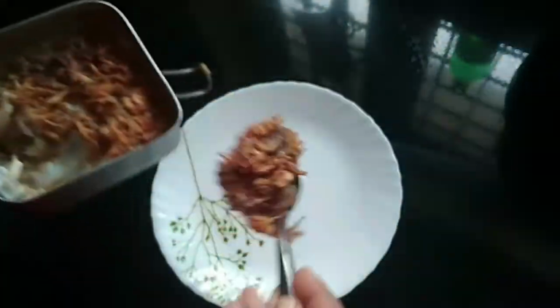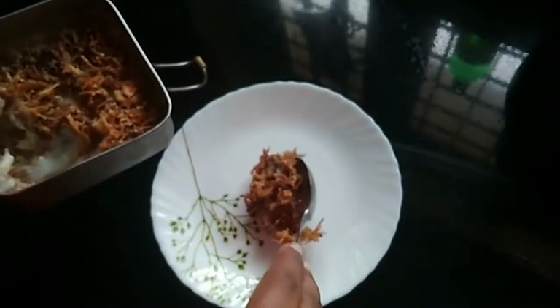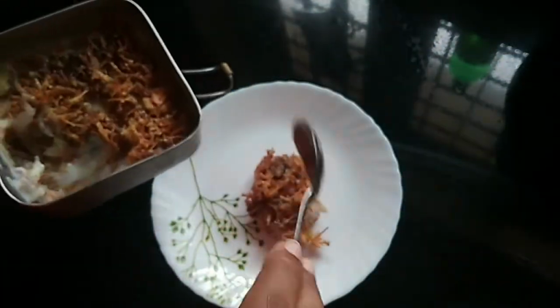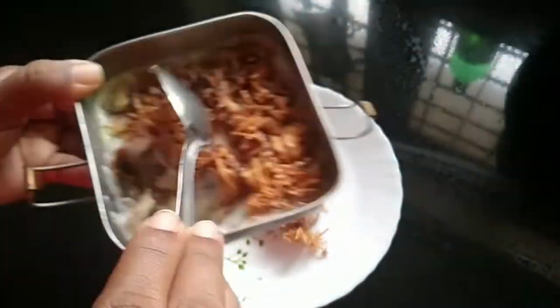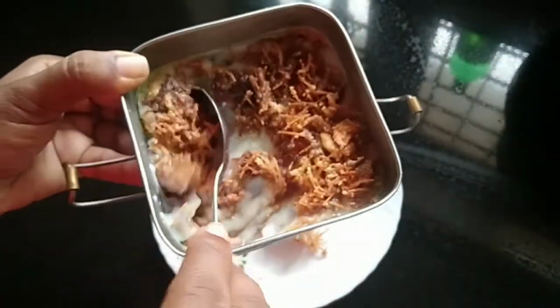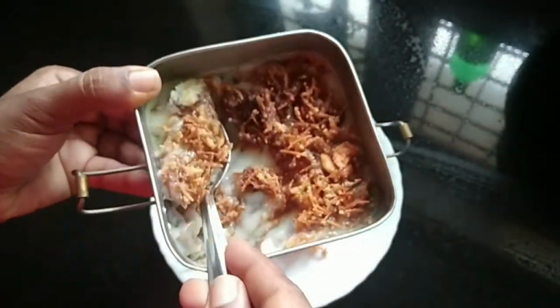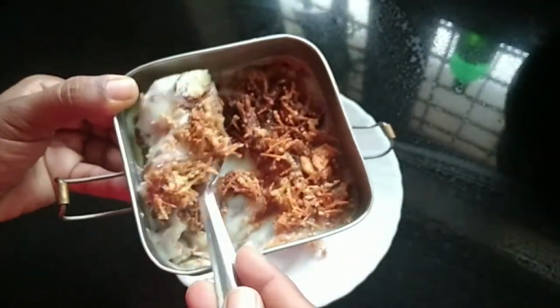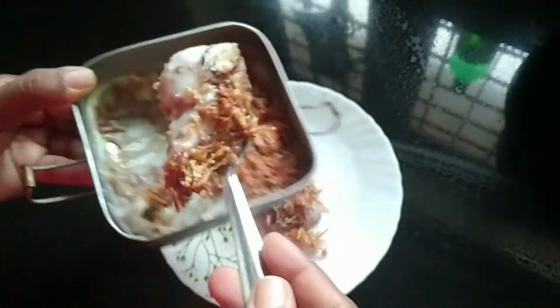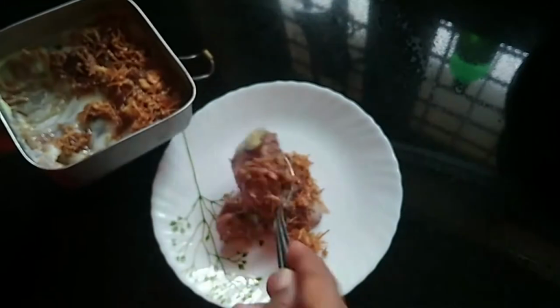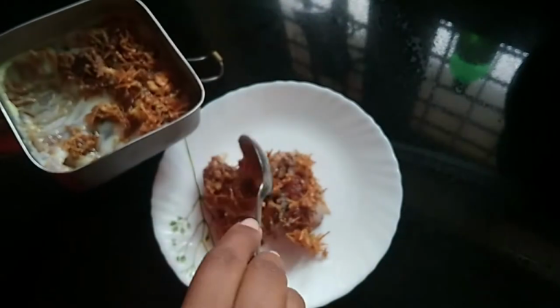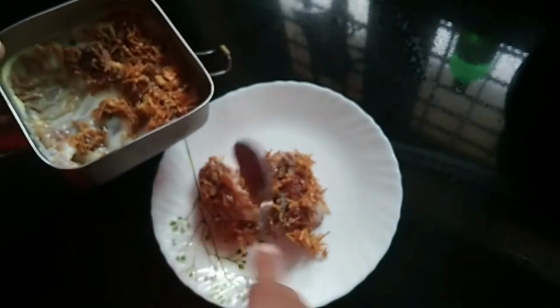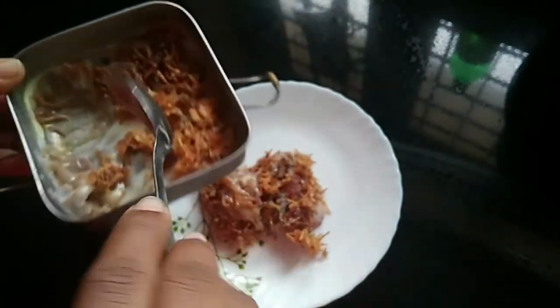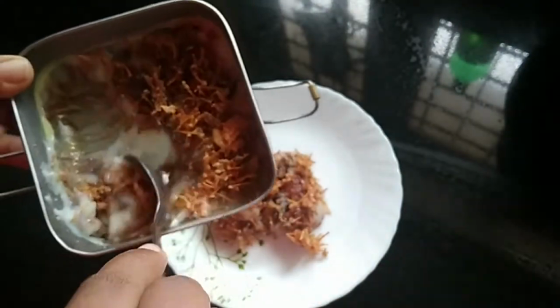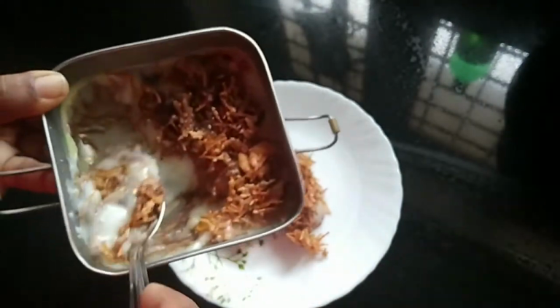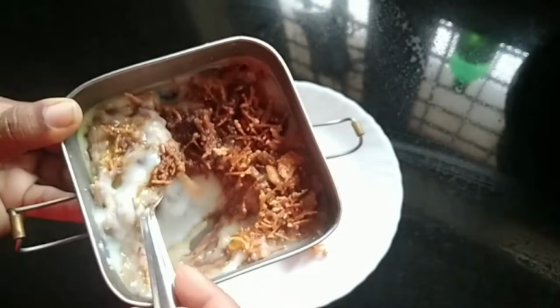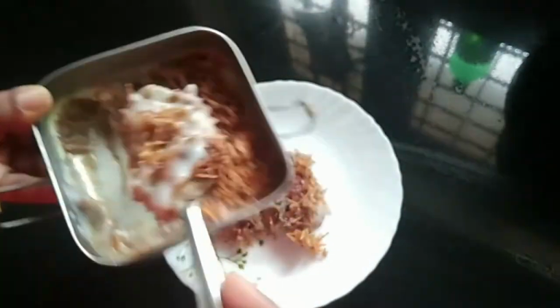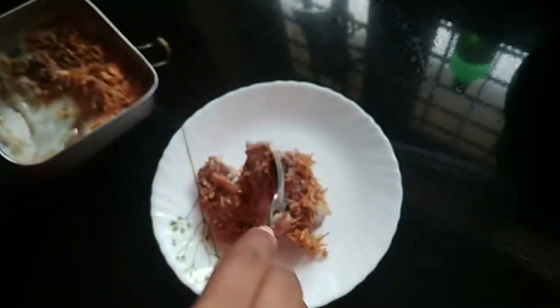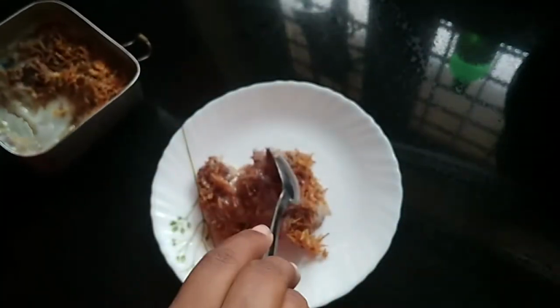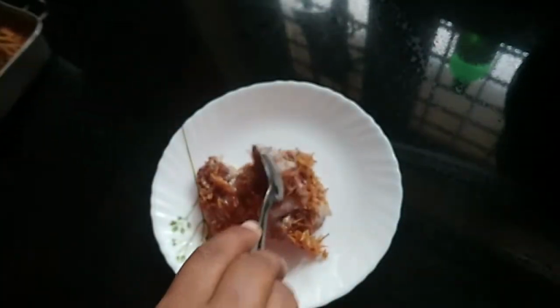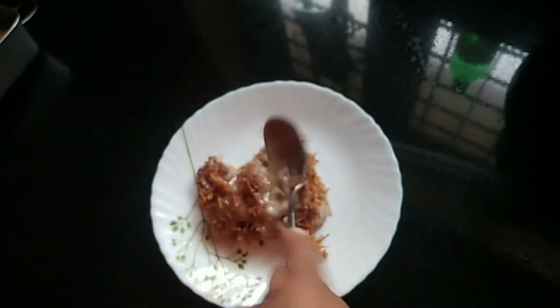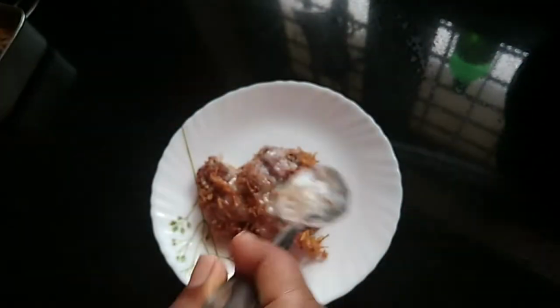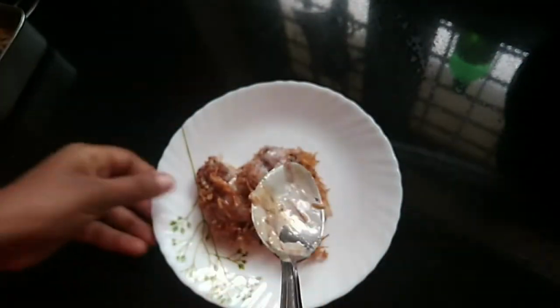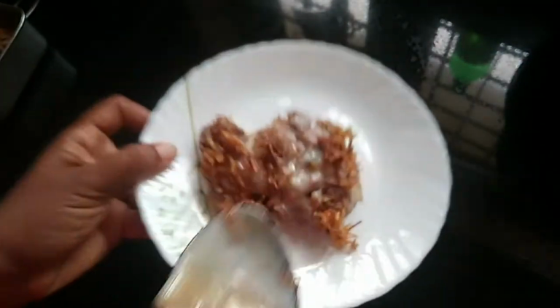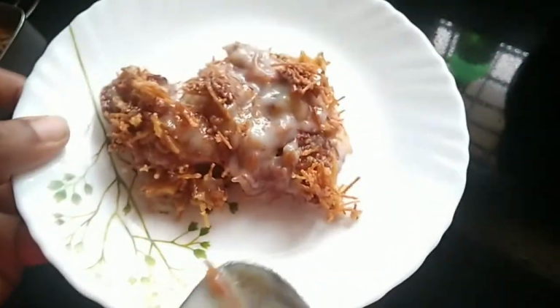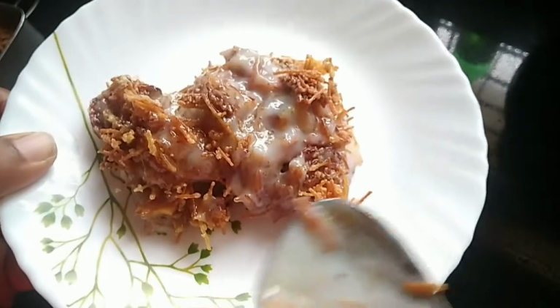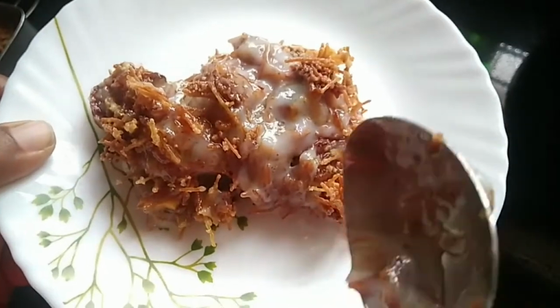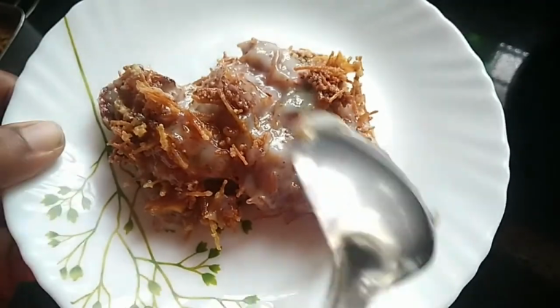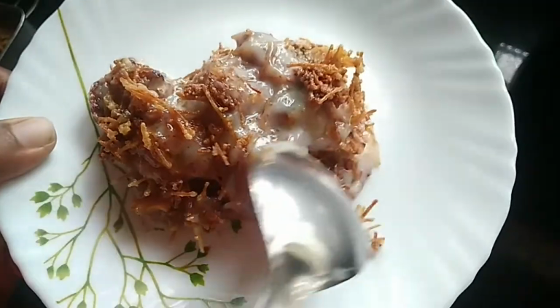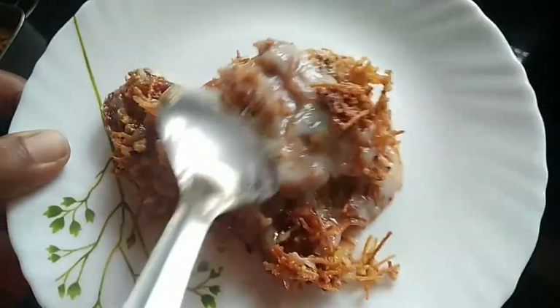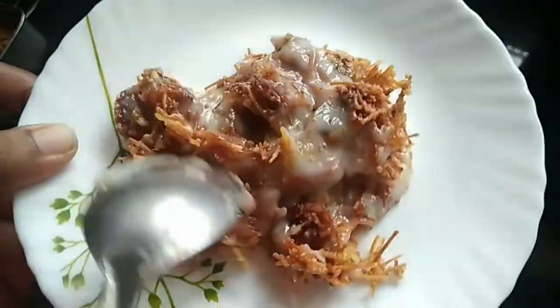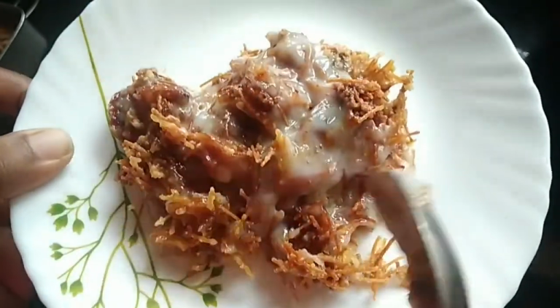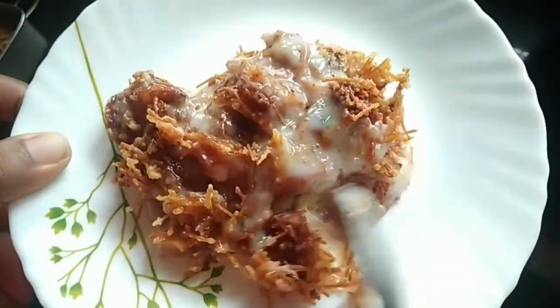This is a dish. This dish is made of the dish. It's a good taste. This dish is ready for our dish.